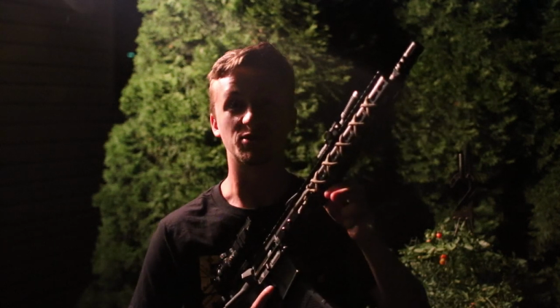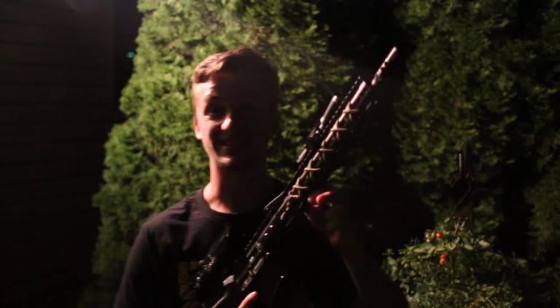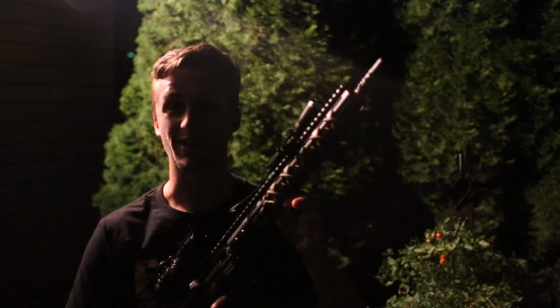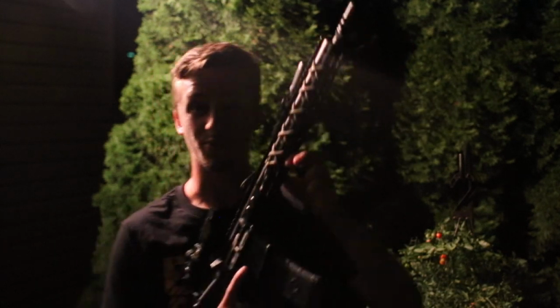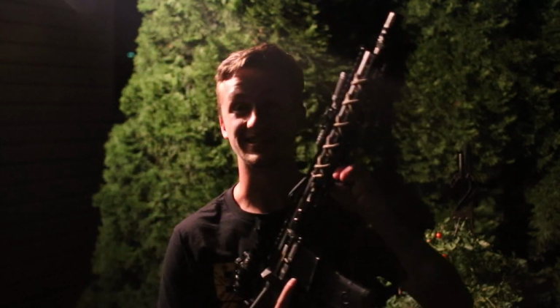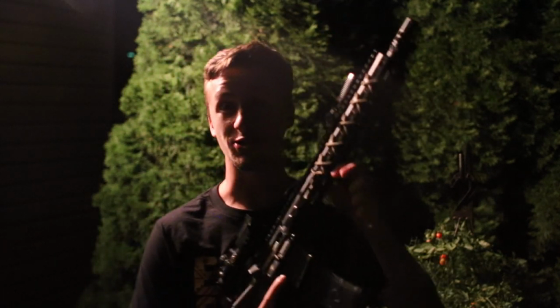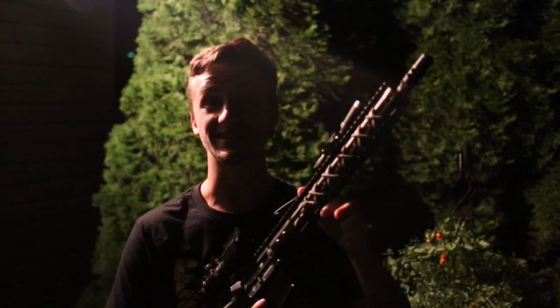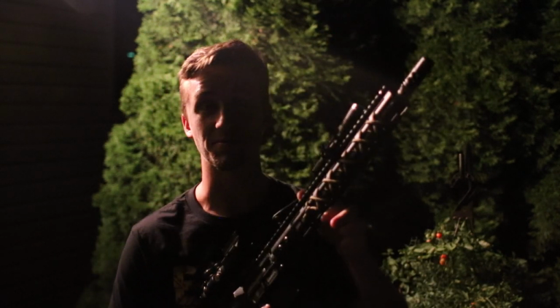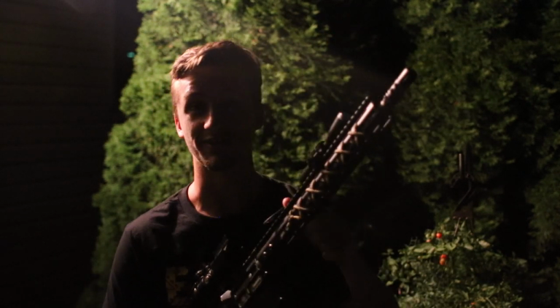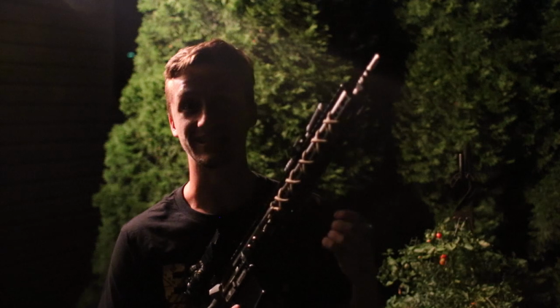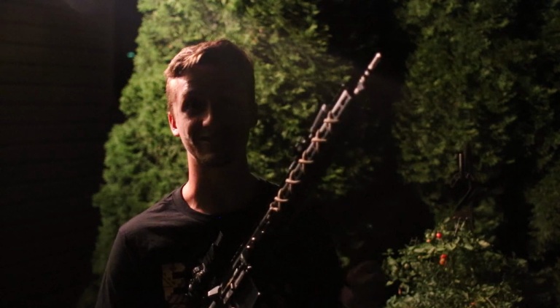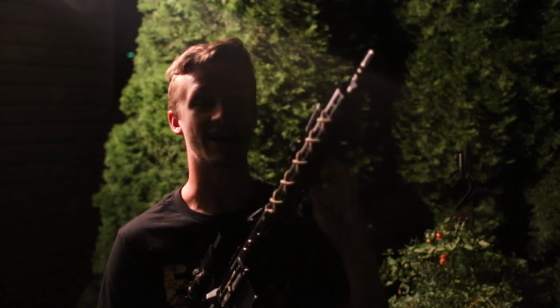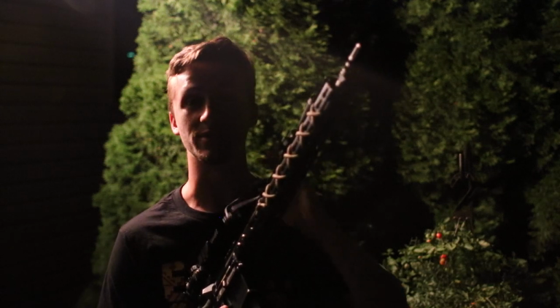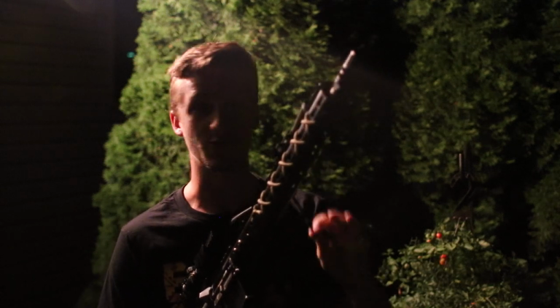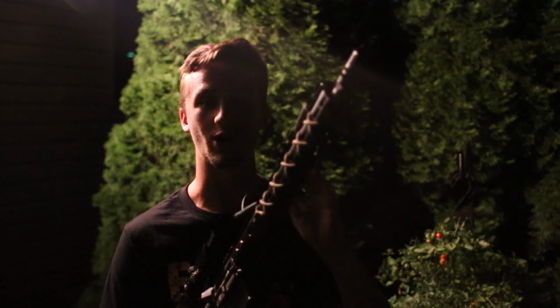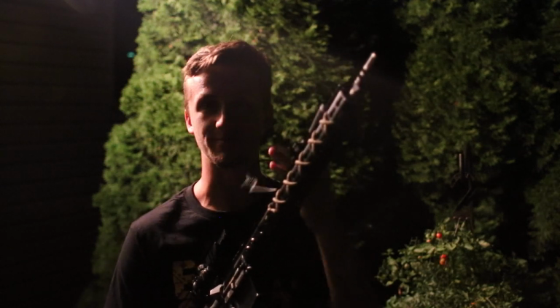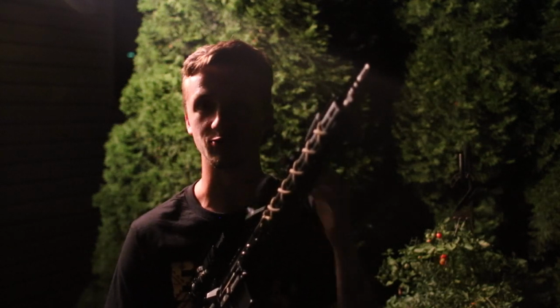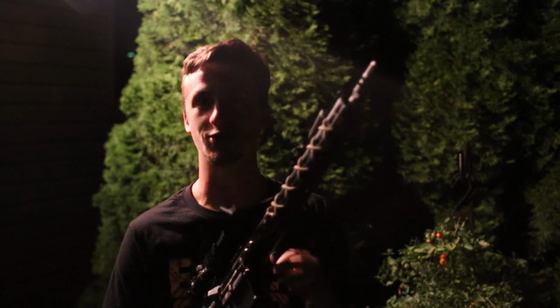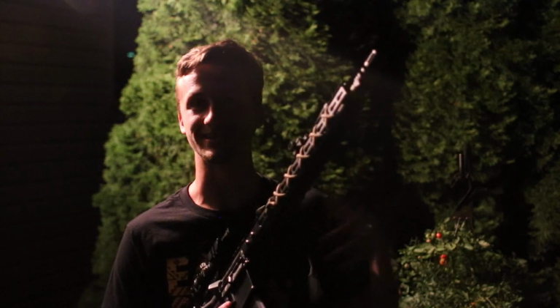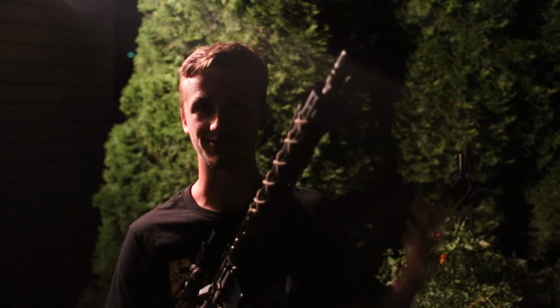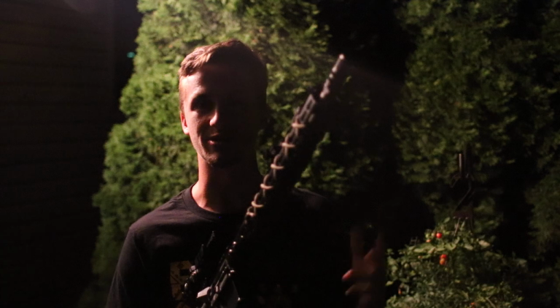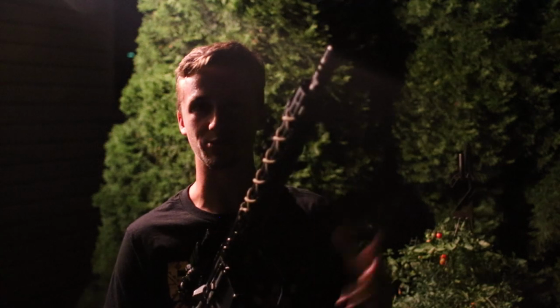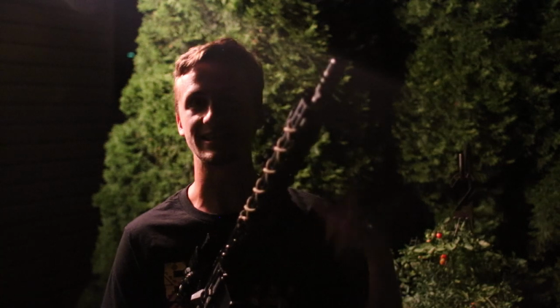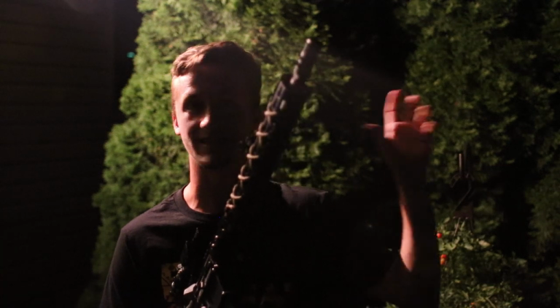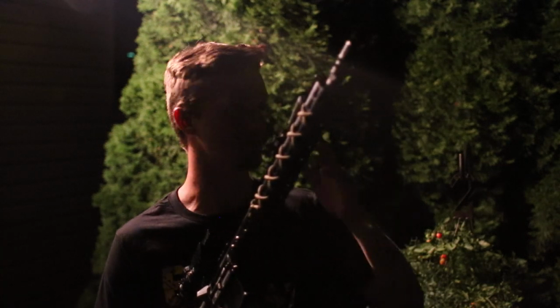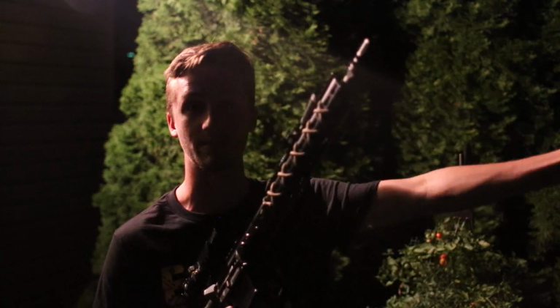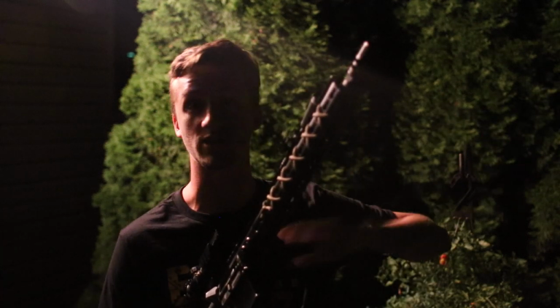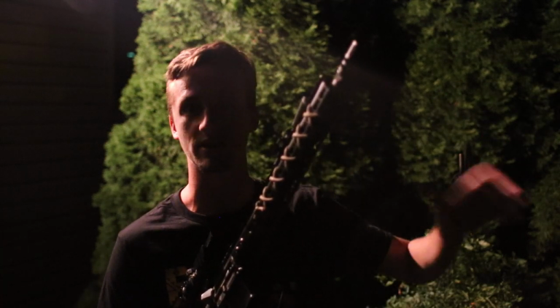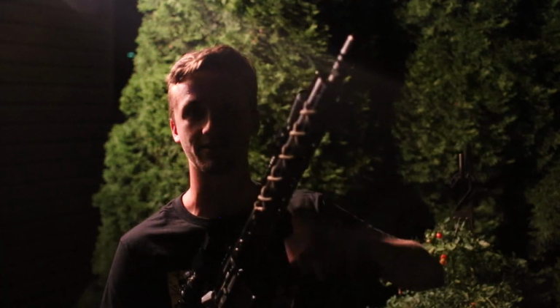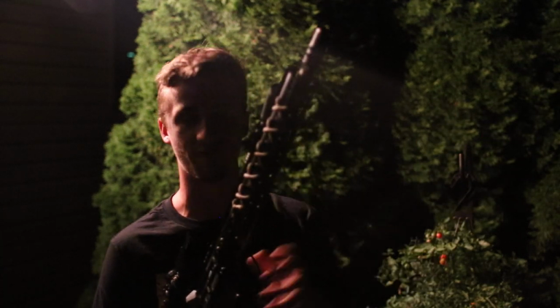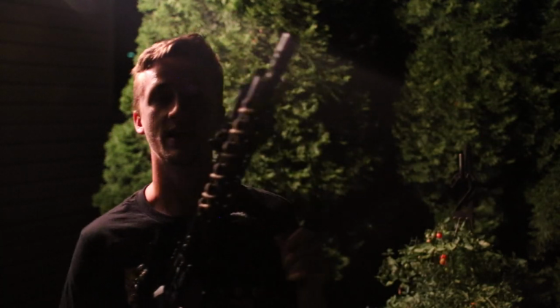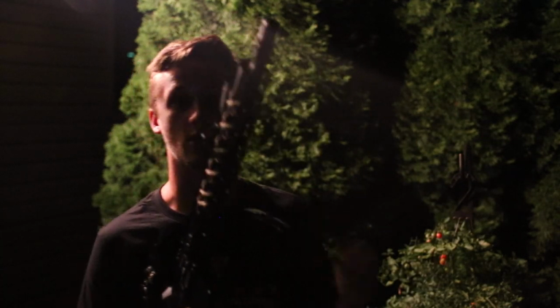What's up guys, it's Alec Mac111 and today we're going to really test the capabilities of my Canon T6i. I am doing a review of my Olight M22 Warrior and you can tell I'm outside. I want to be able to really see this light and be able to see the beam and kind of show you guys exactly how far it goes.